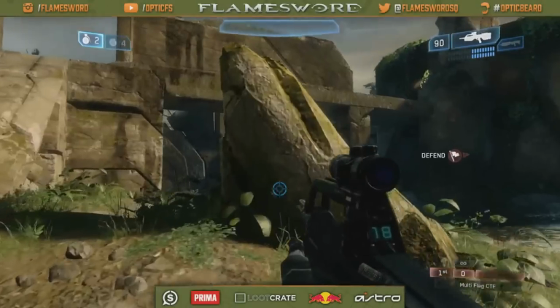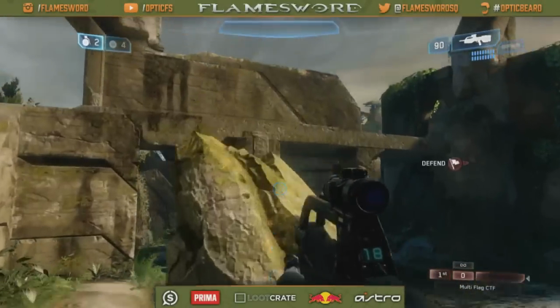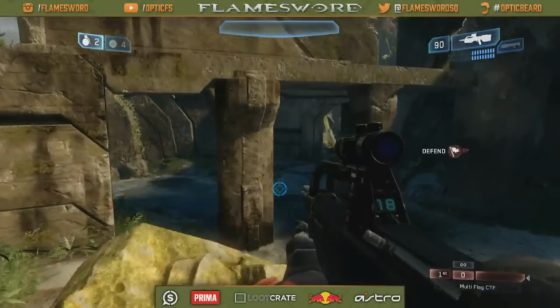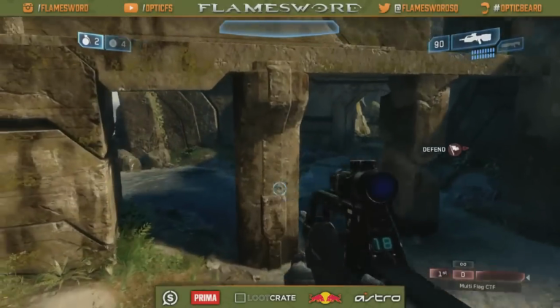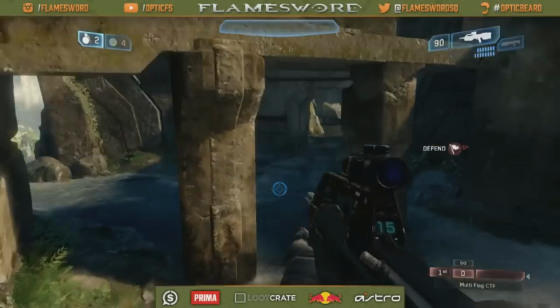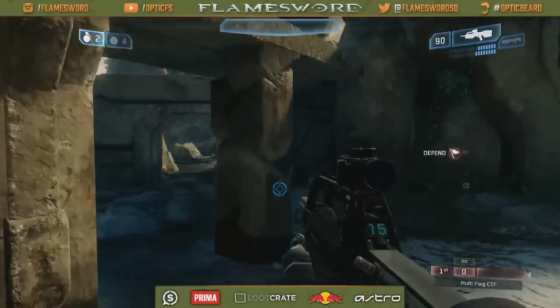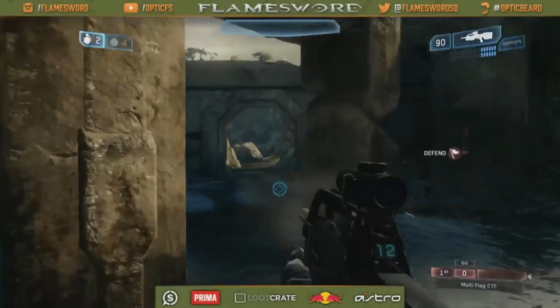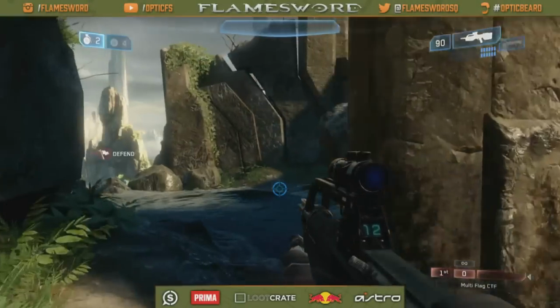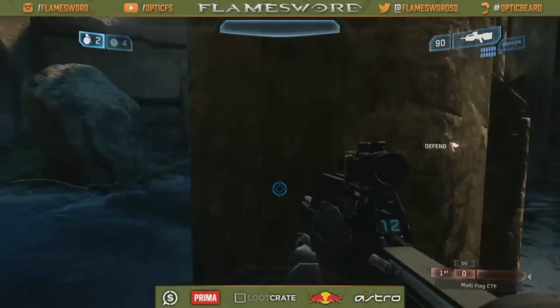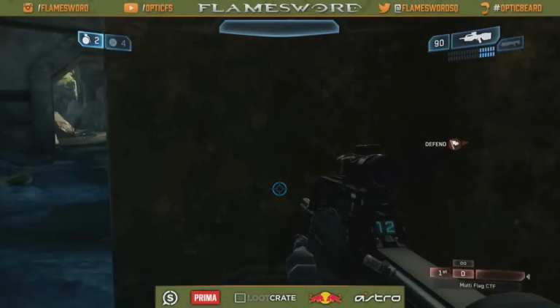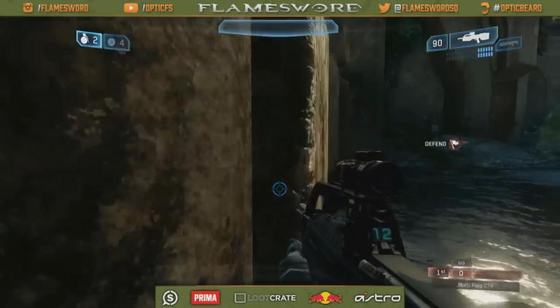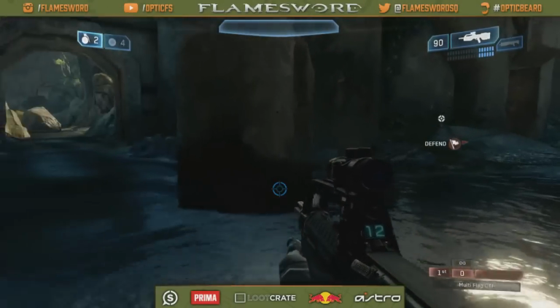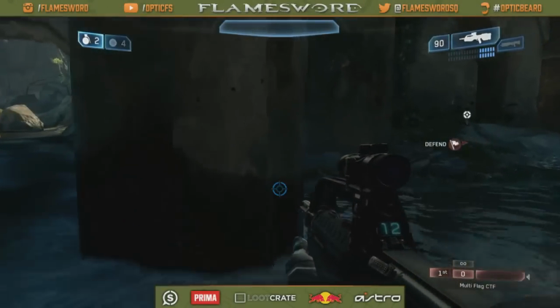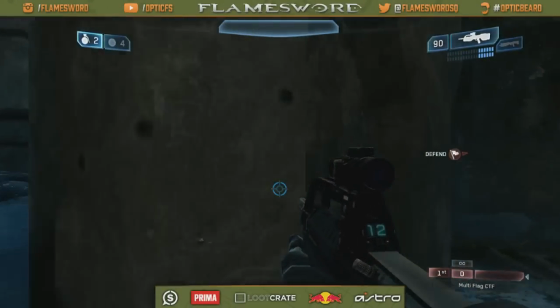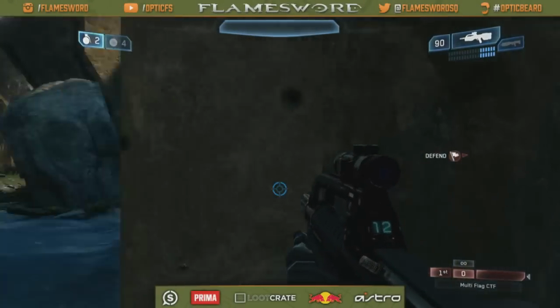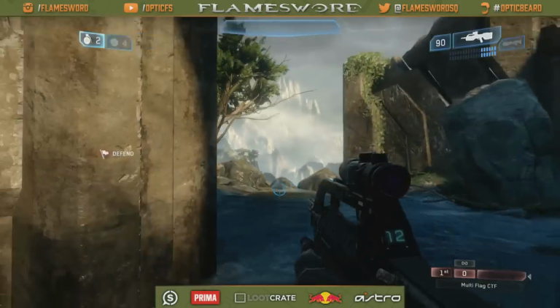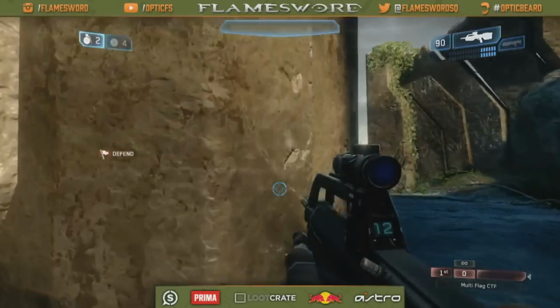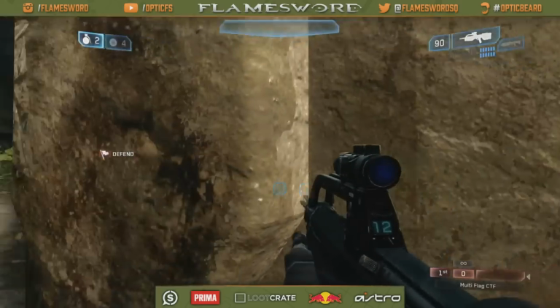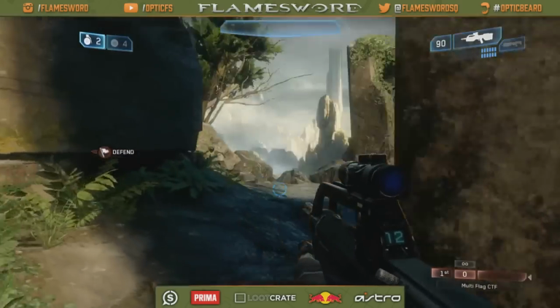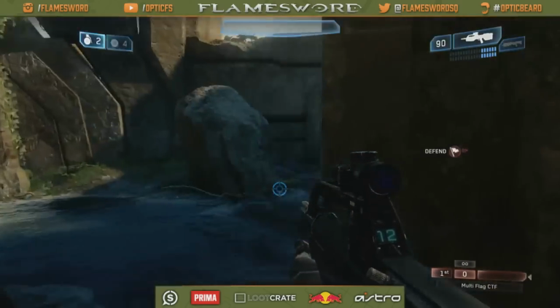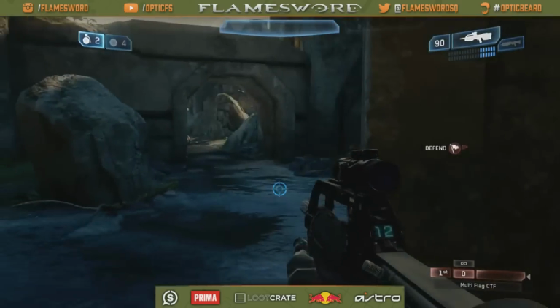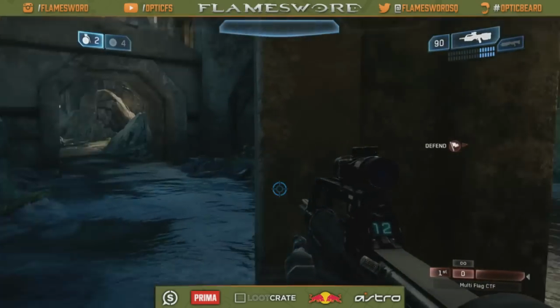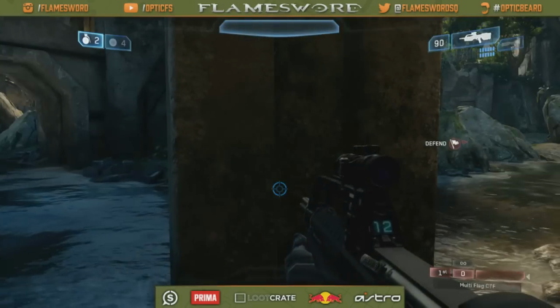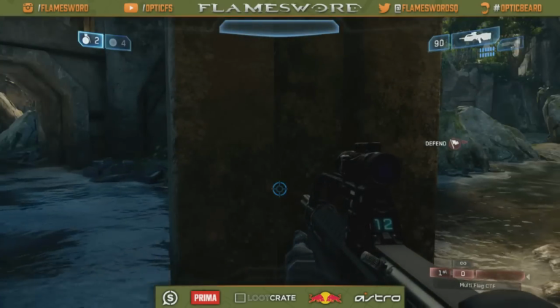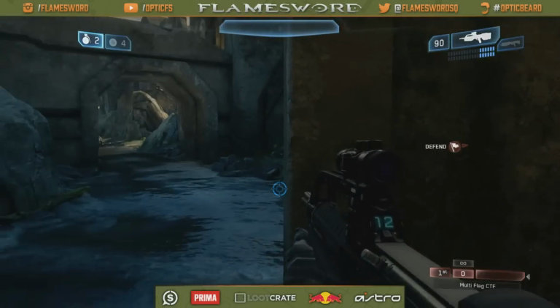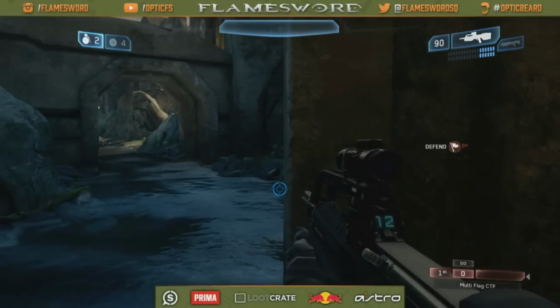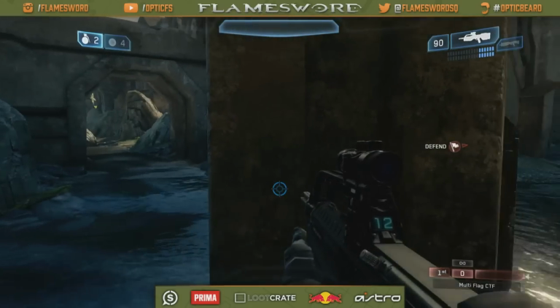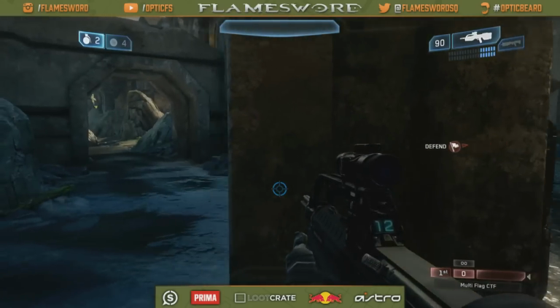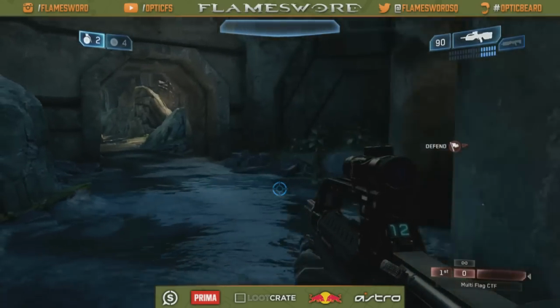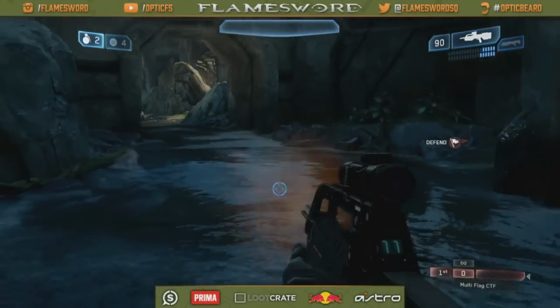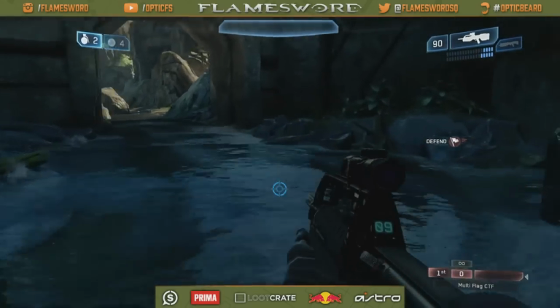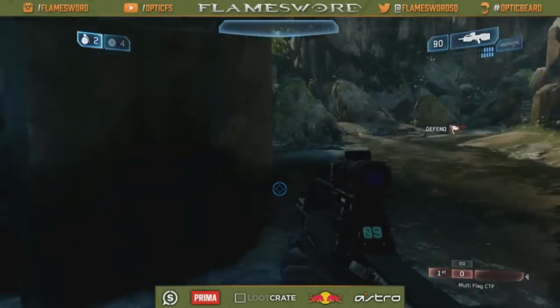Moving from the blob, these are pillars. When they're hiding around here, you can be descriptive: their first pillar, their second pillar — always give your team the most information you can. And like I said, this area is courtyard.